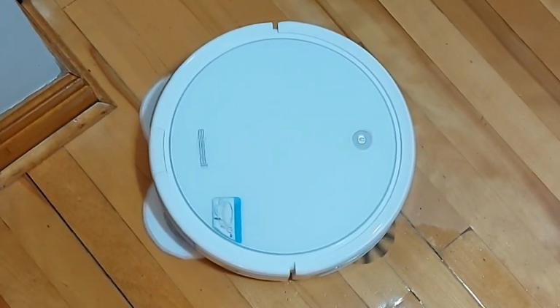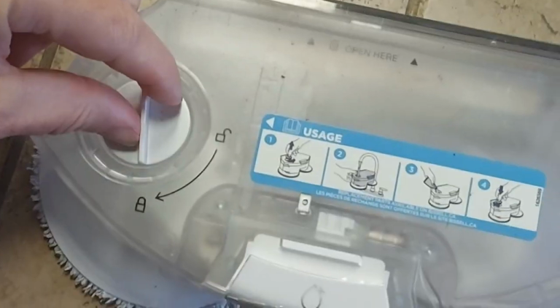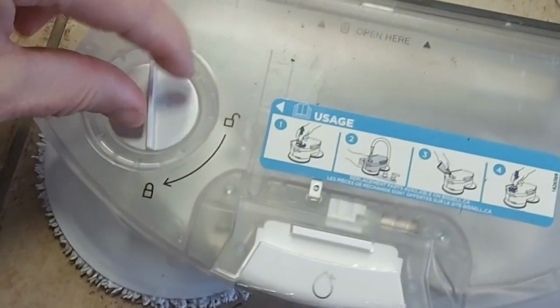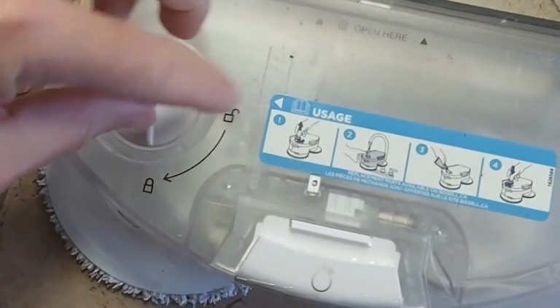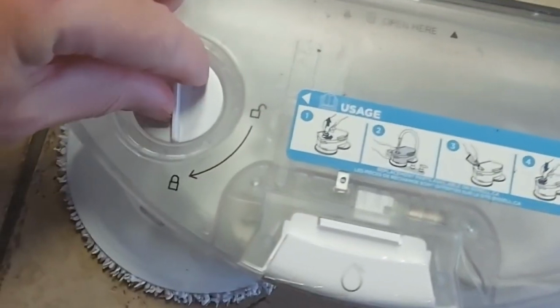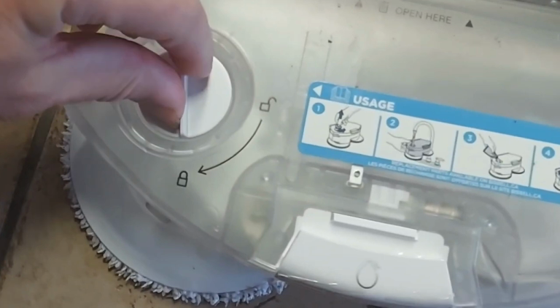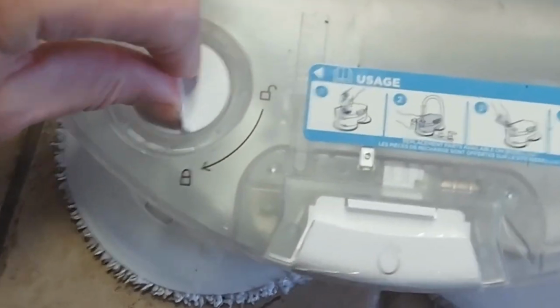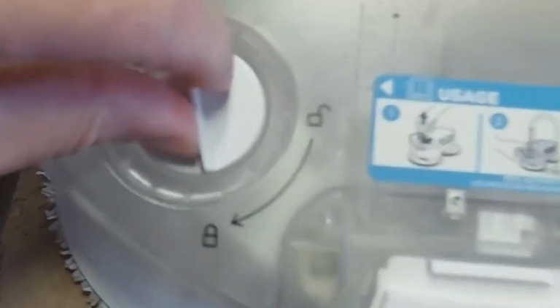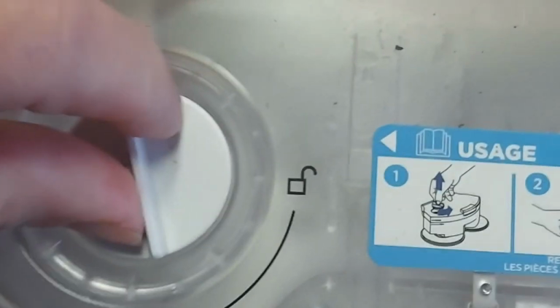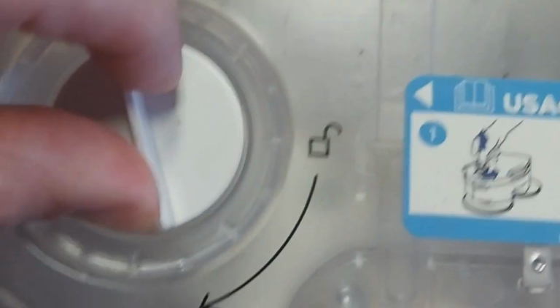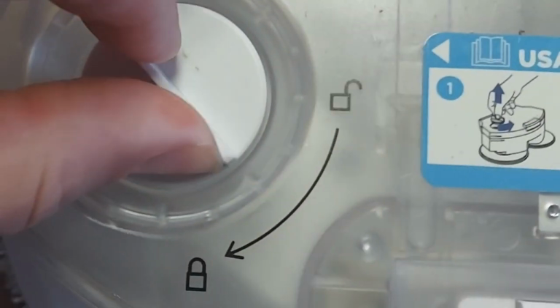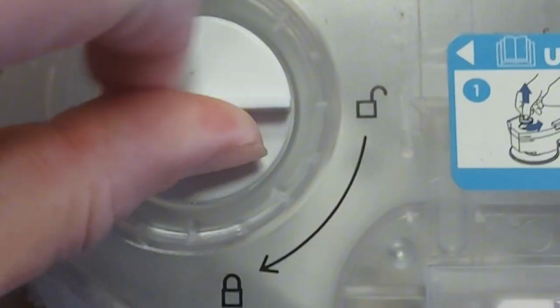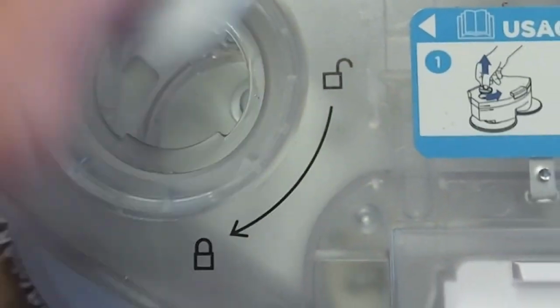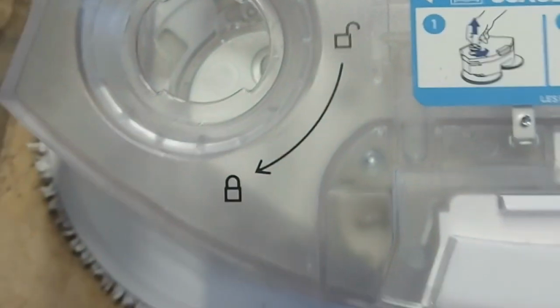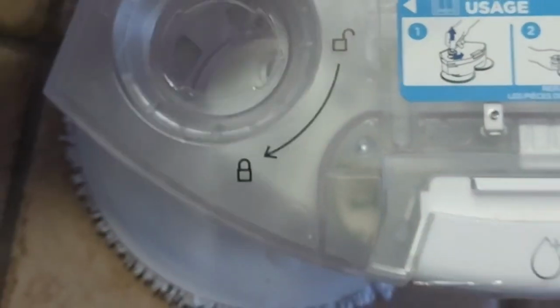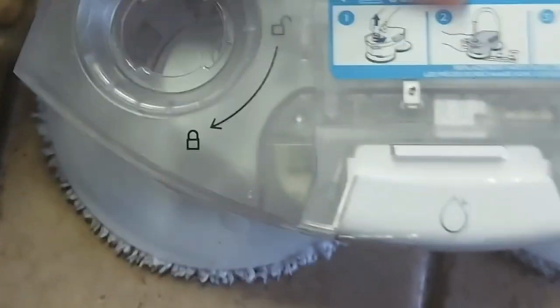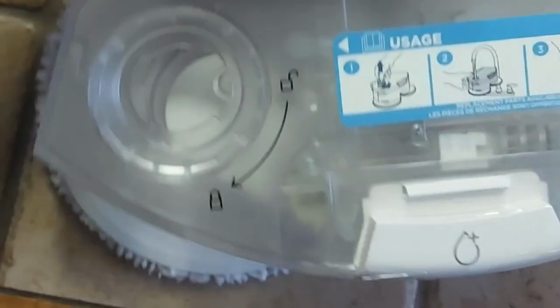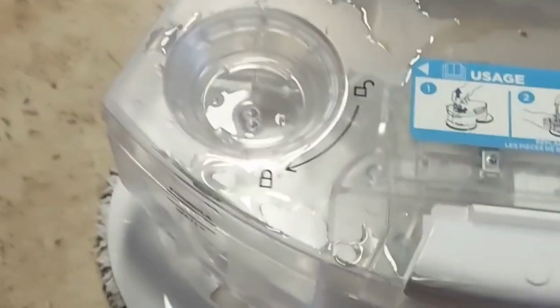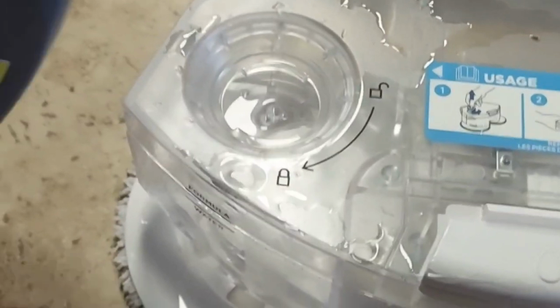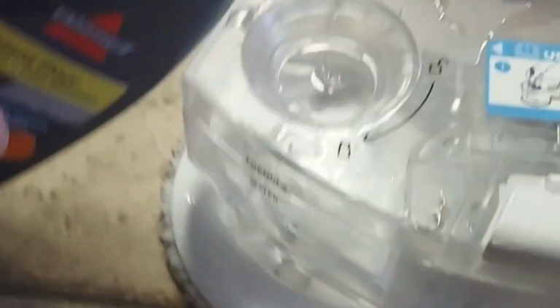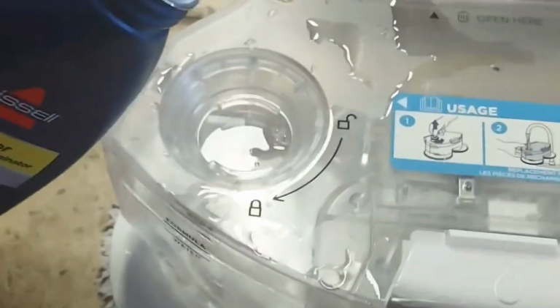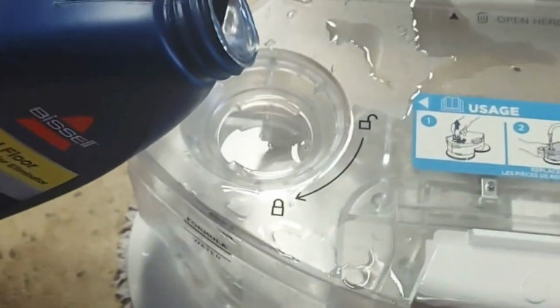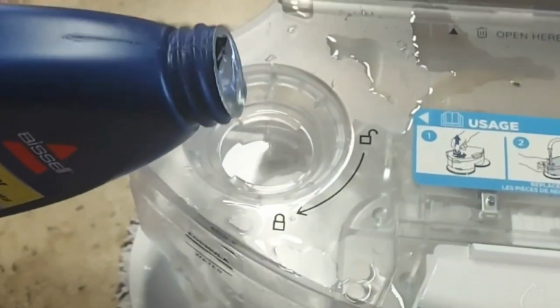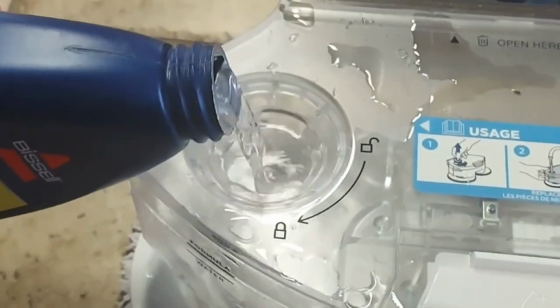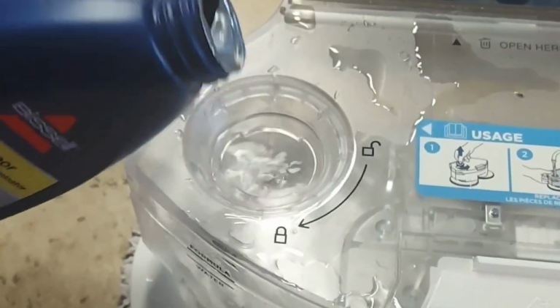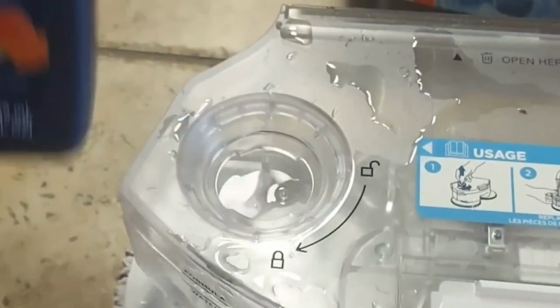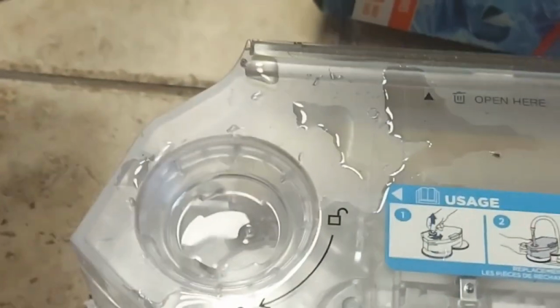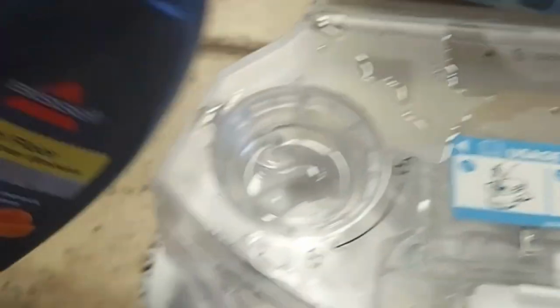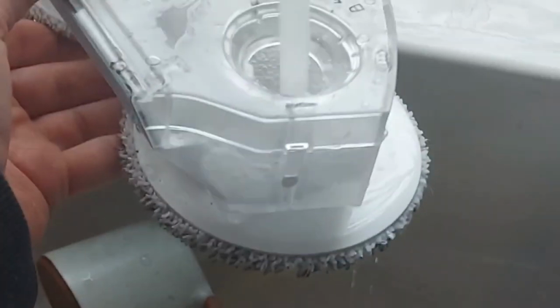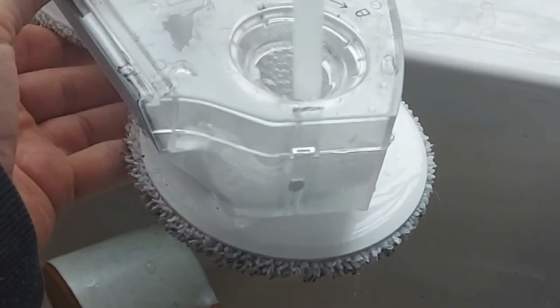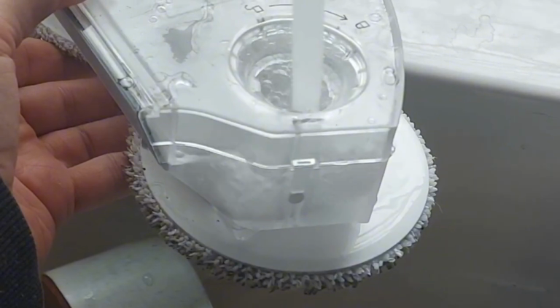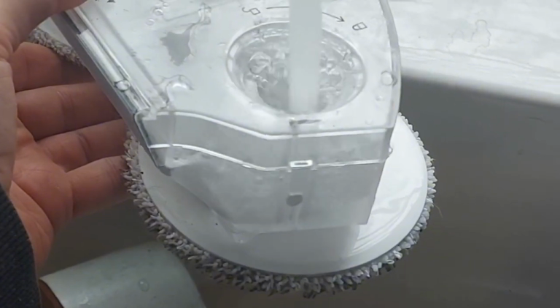Here's the wet mop insert — you just insert some water, it takes 10 seconds, add a little of the cleaner, and then you're good to go. I like how fast and easy it is to fill up and connect back to the machine.